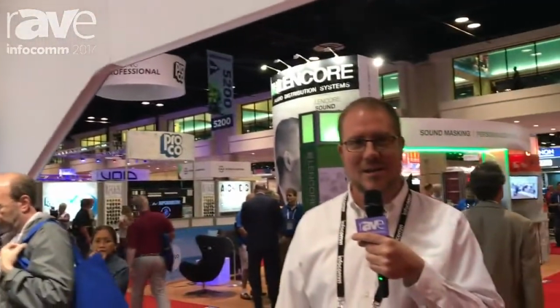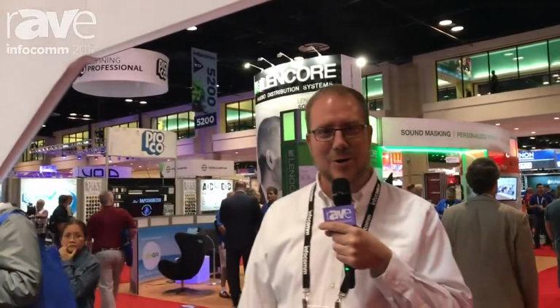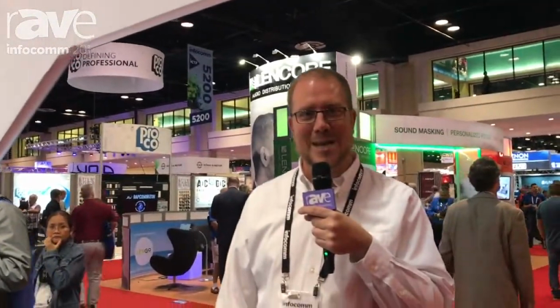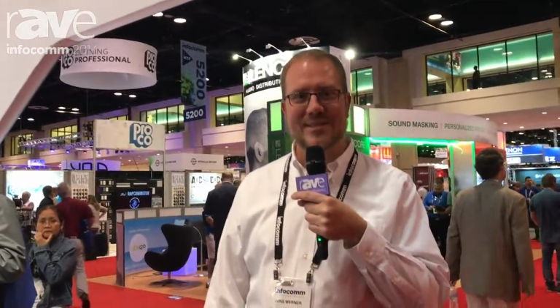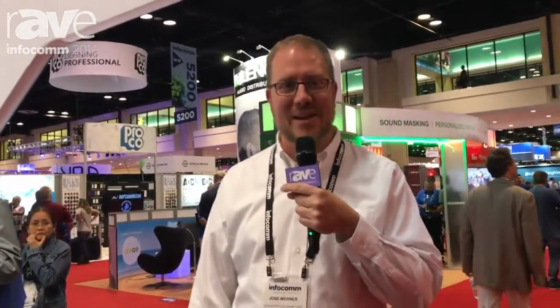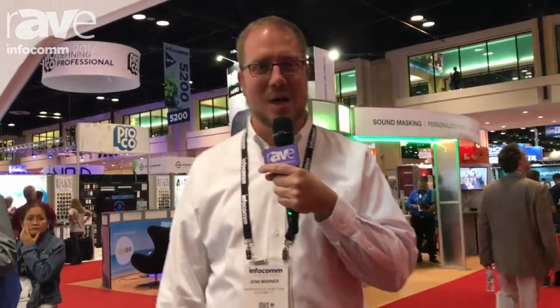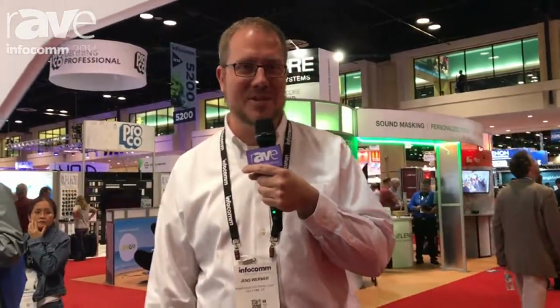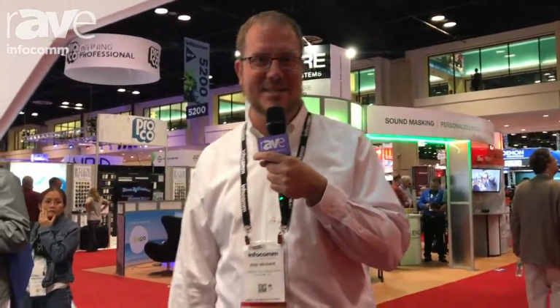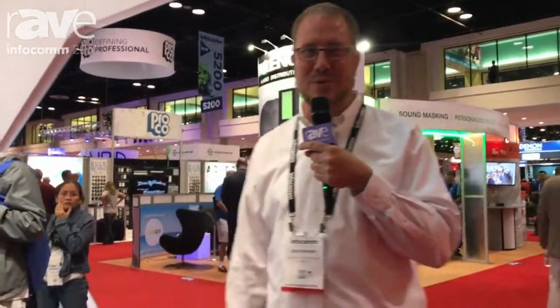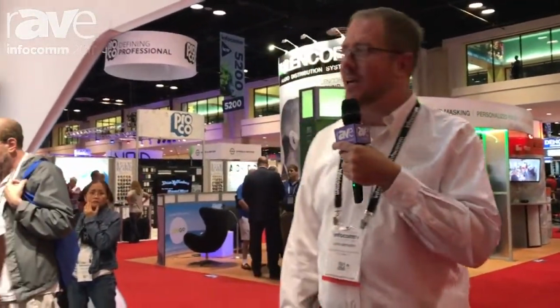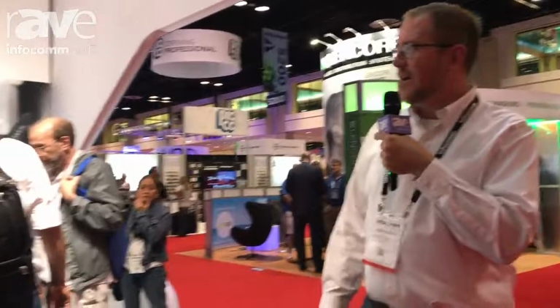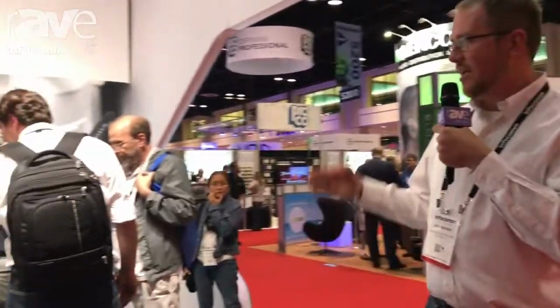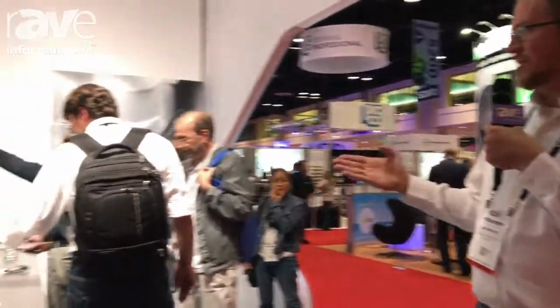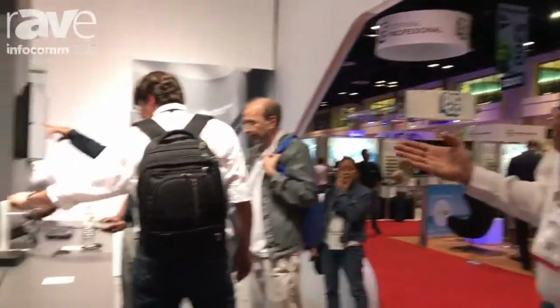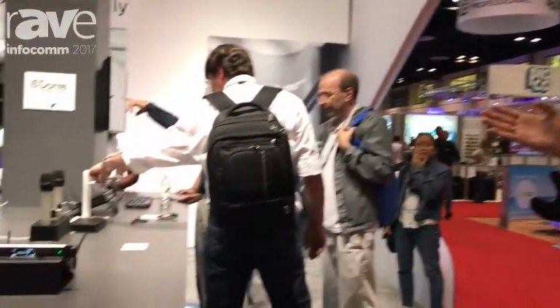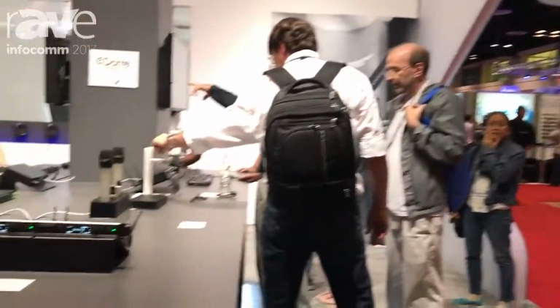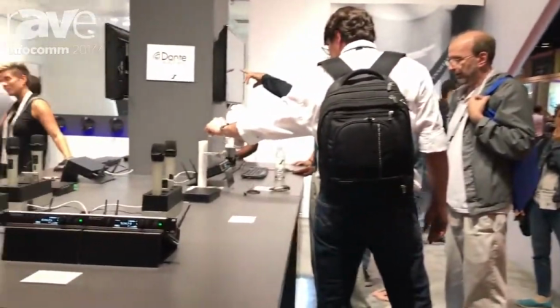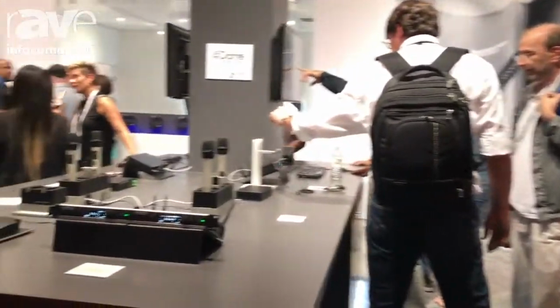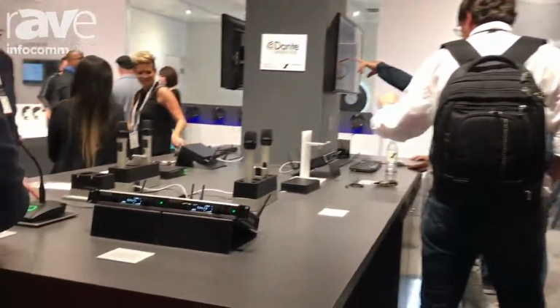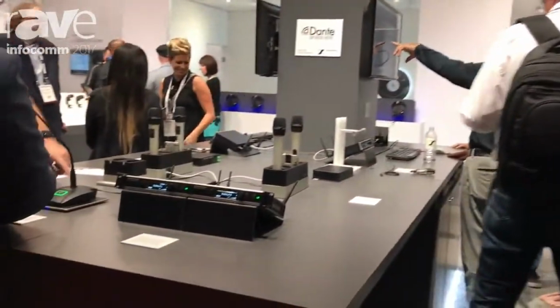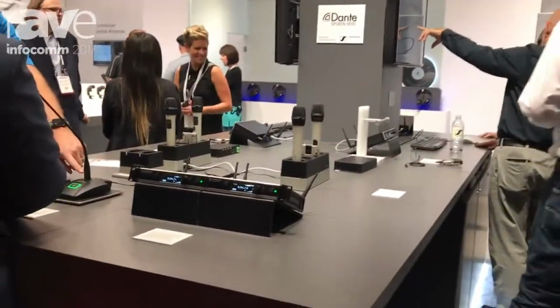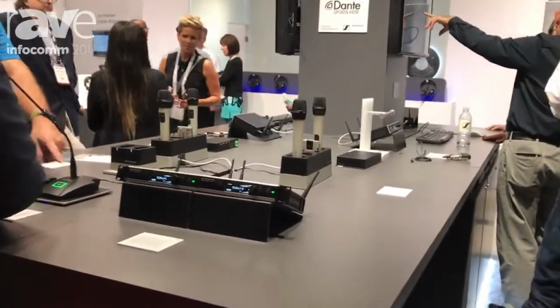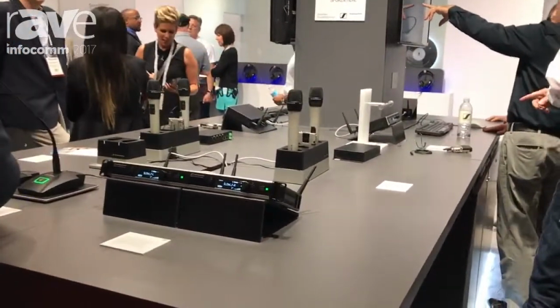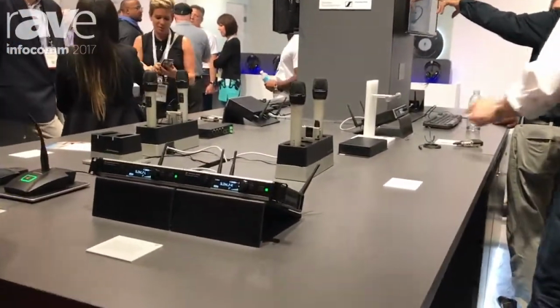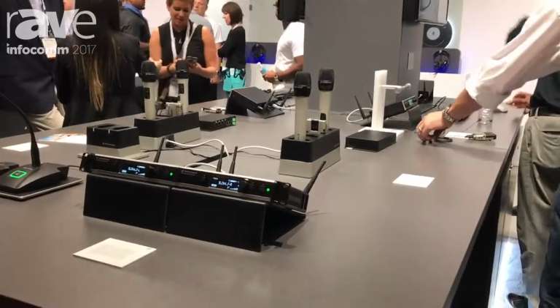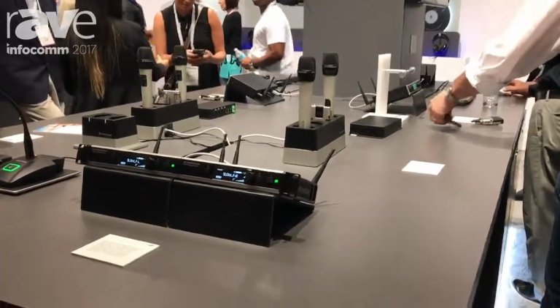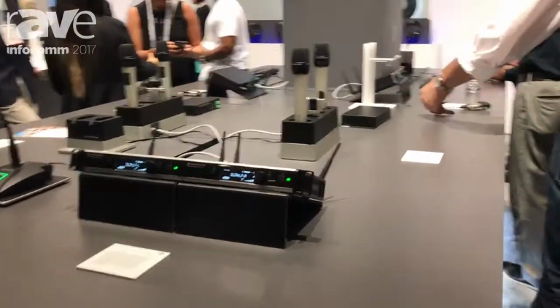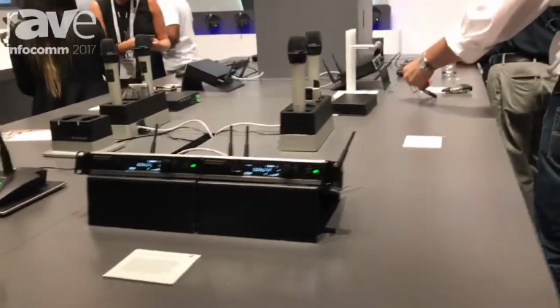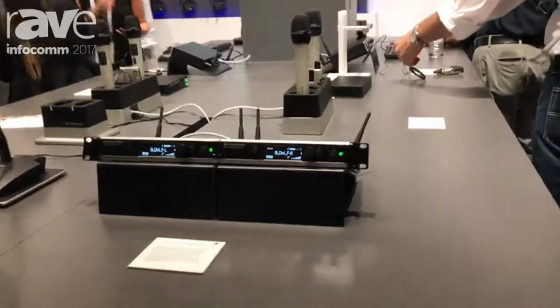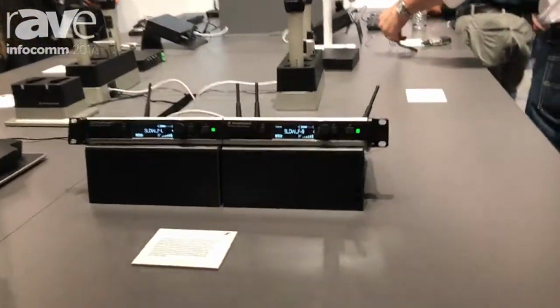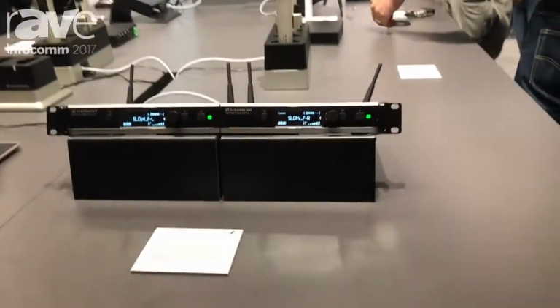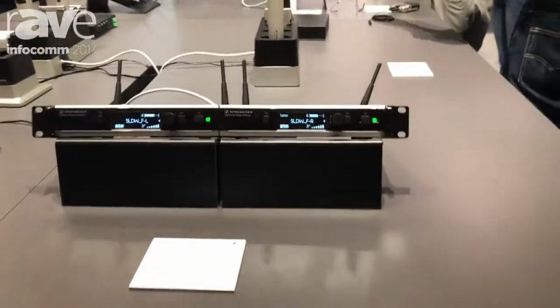Hello, my name is Jens Werner. Welcome to the Sennheiser booth. Here on this part of the booth we find our Sennheiser for Education portfolio, which is our SpeechLine digital wireless series.